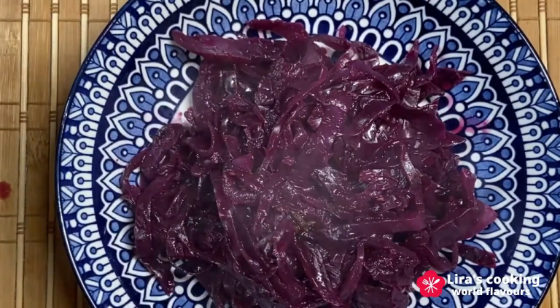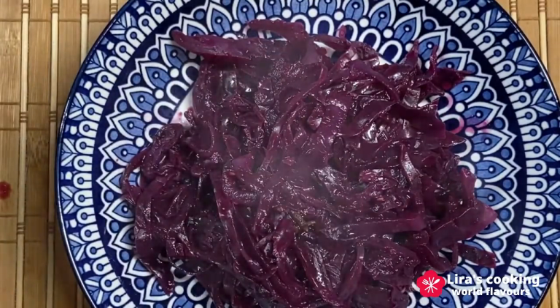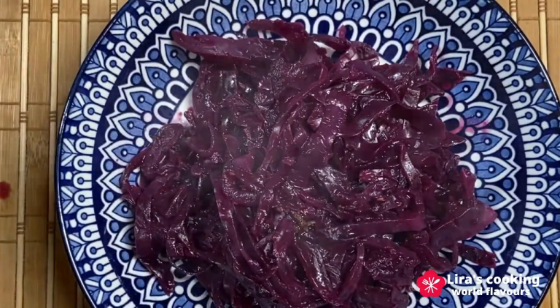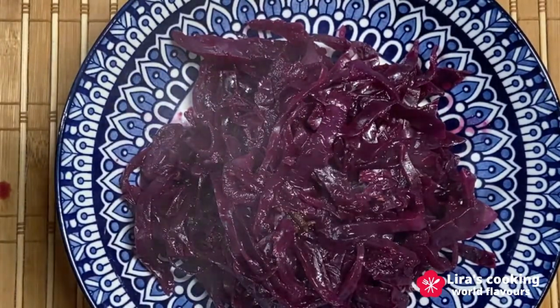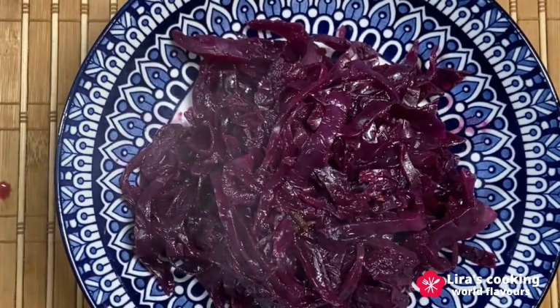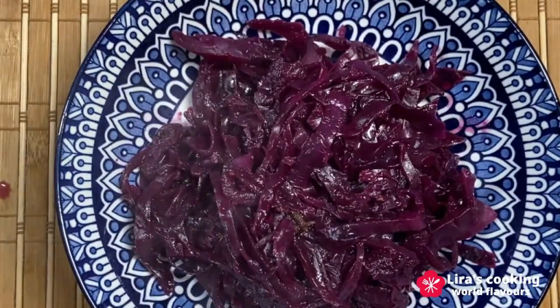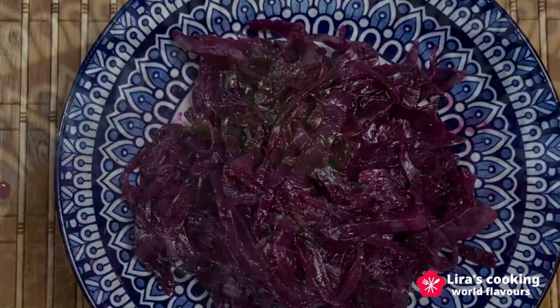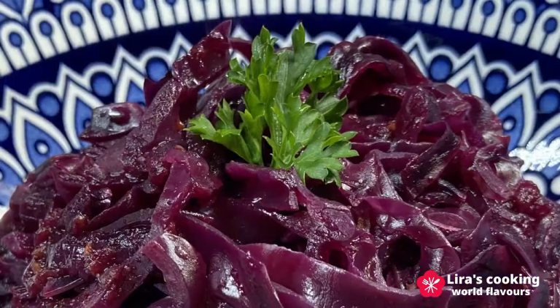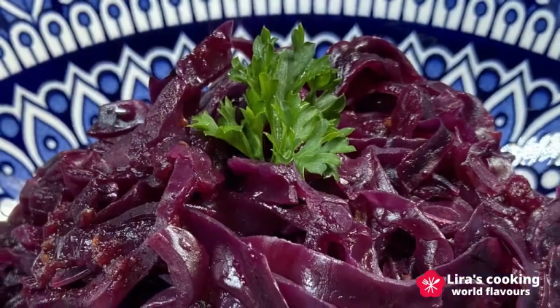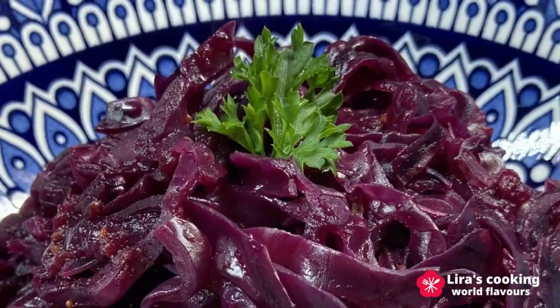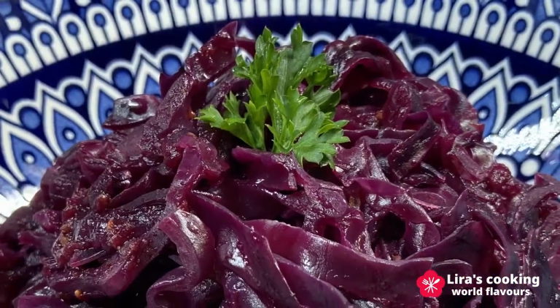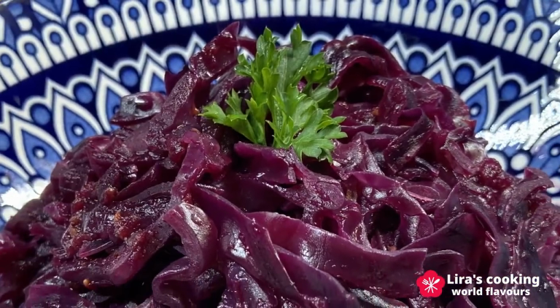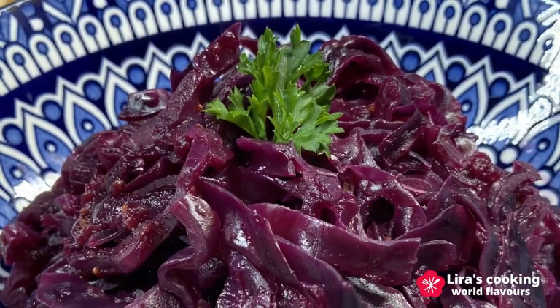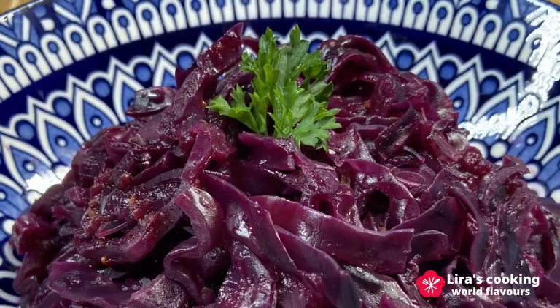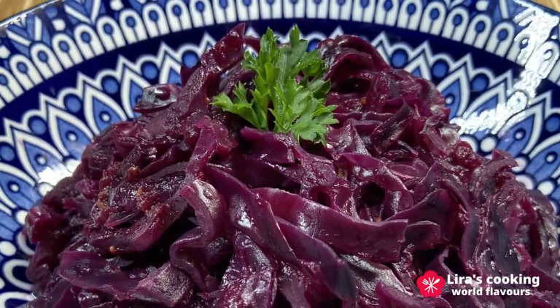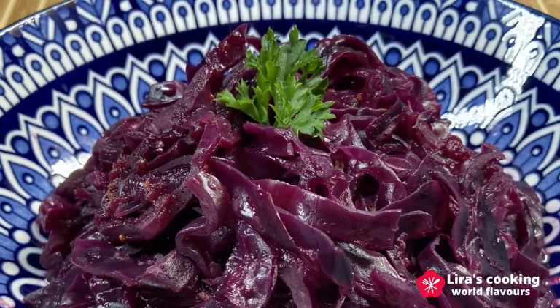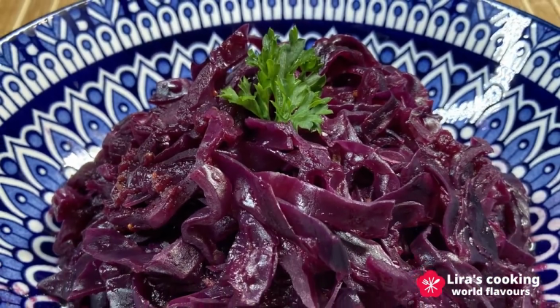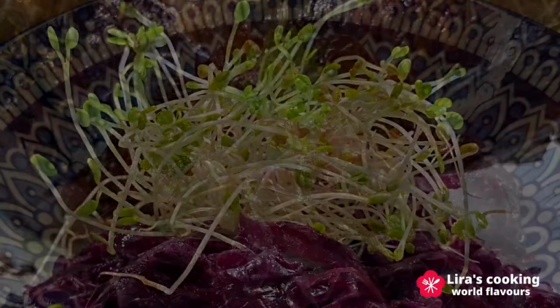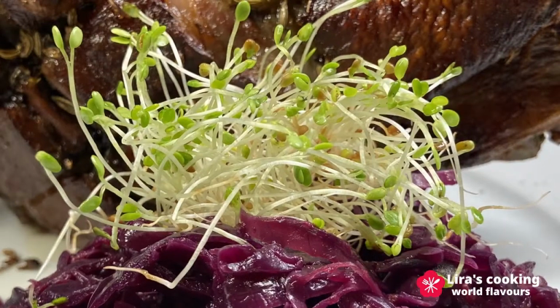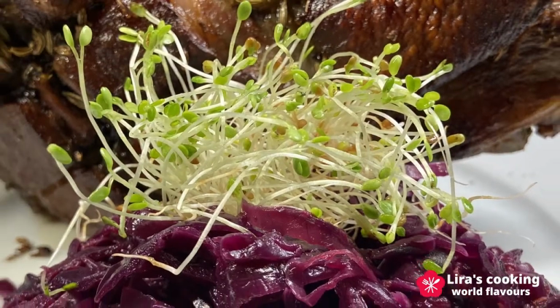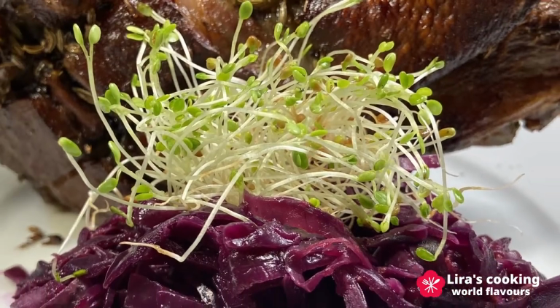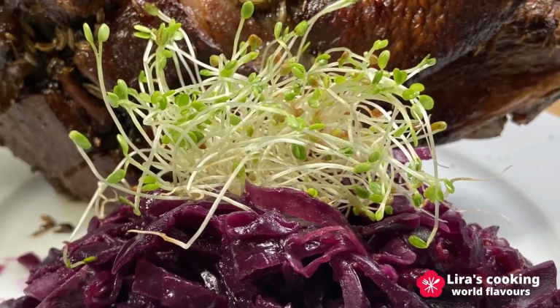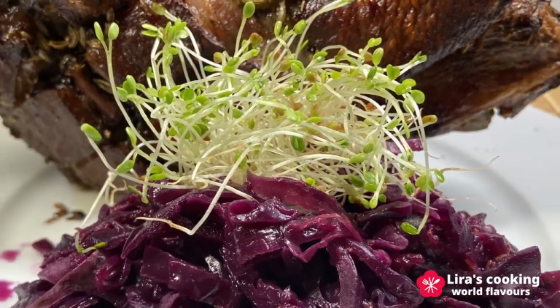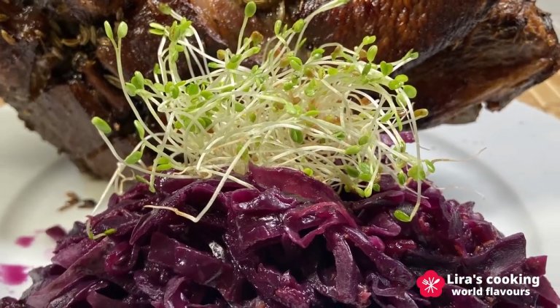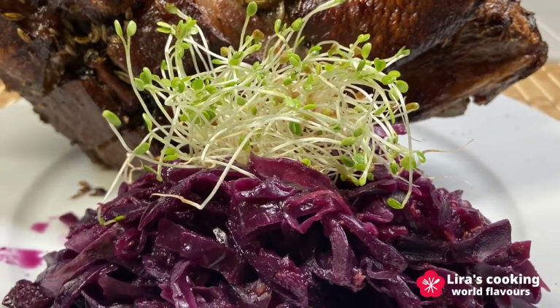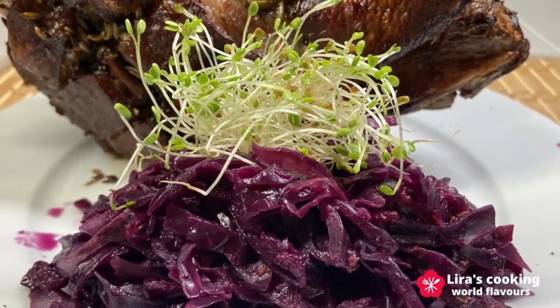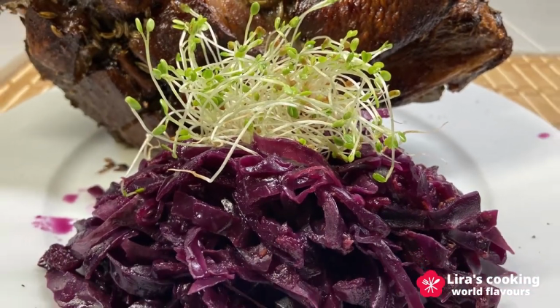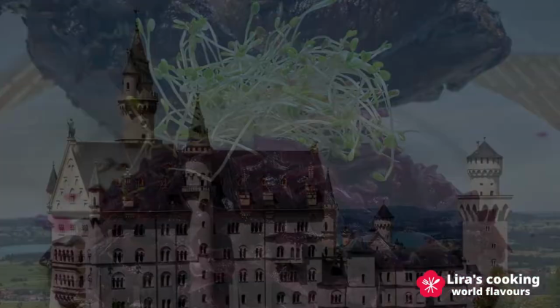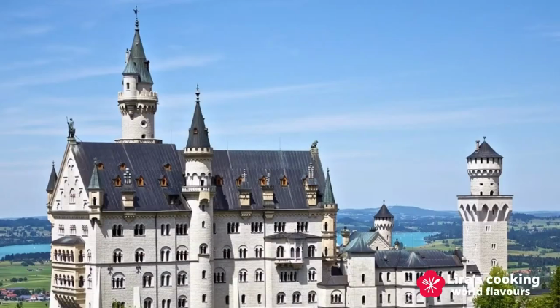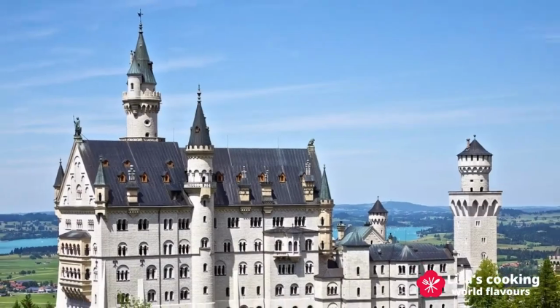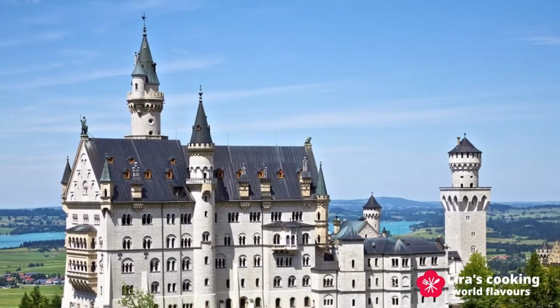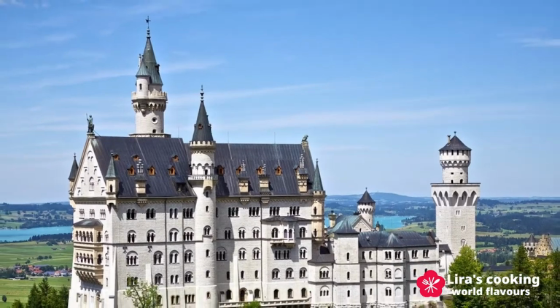This dish has a really unique flavor. Thanks for watching and see you next time. Danke und guten Appetit.